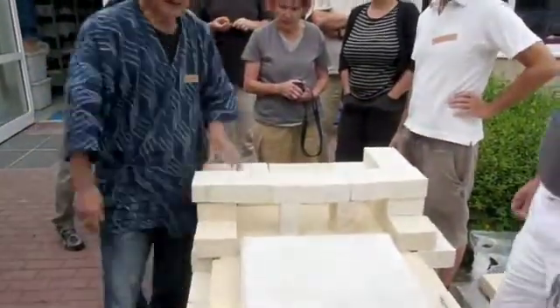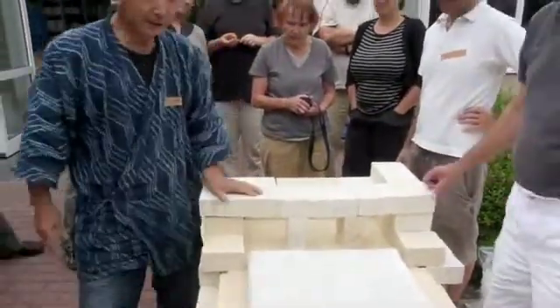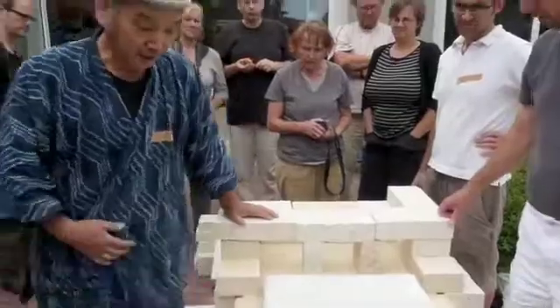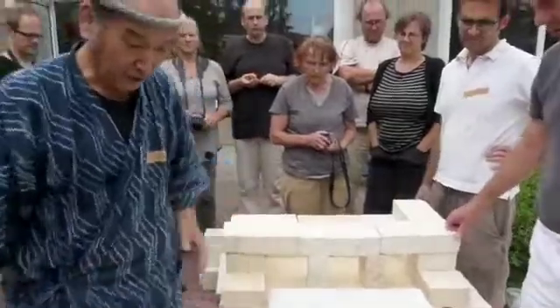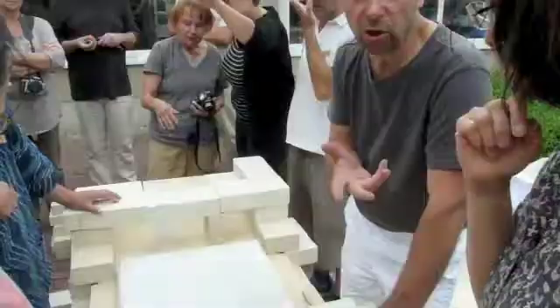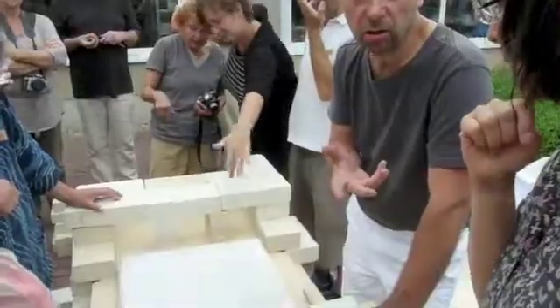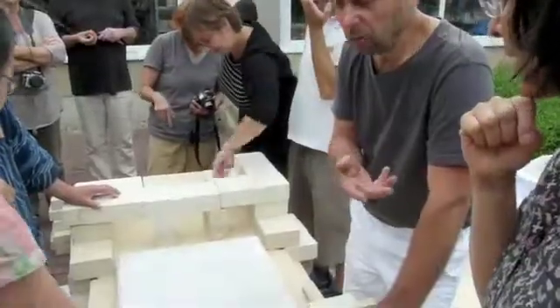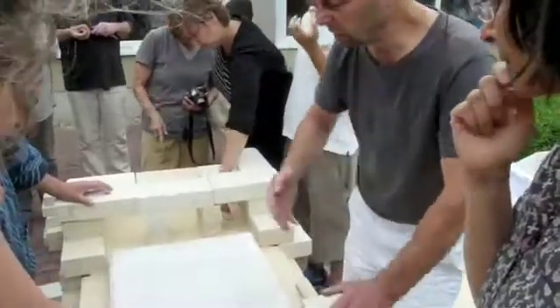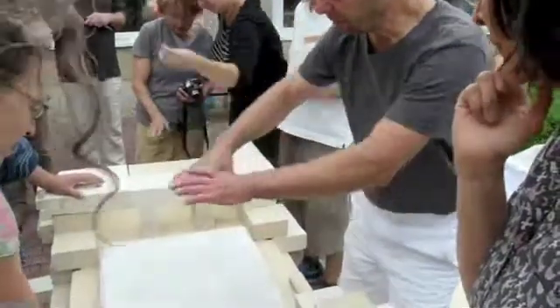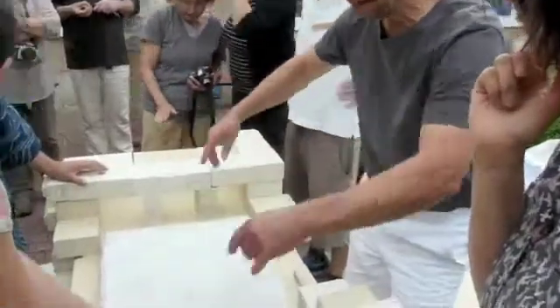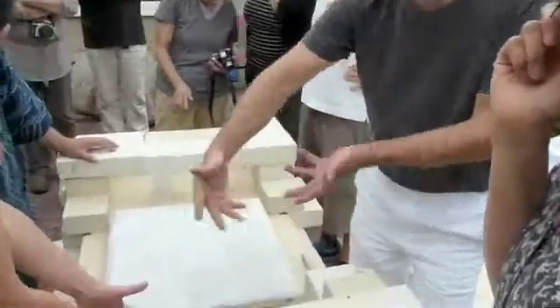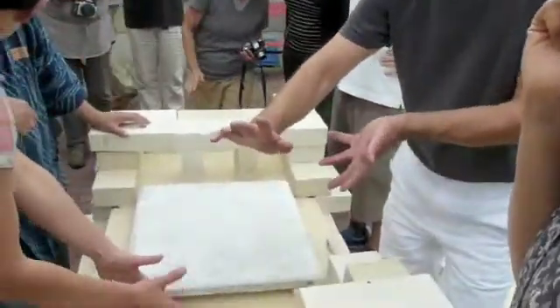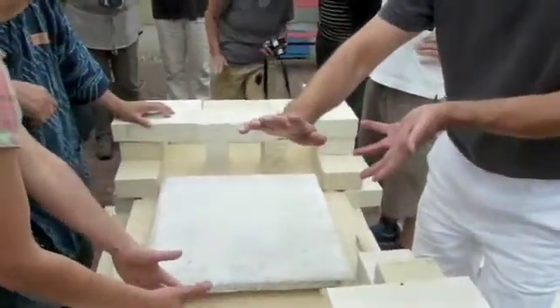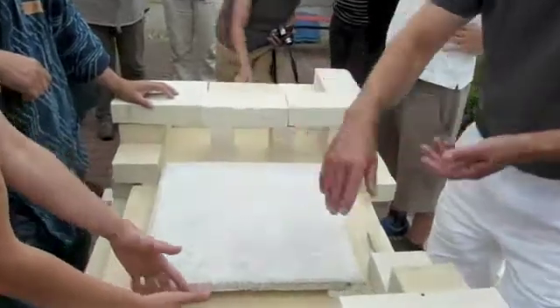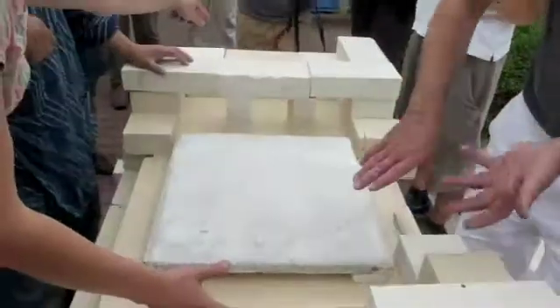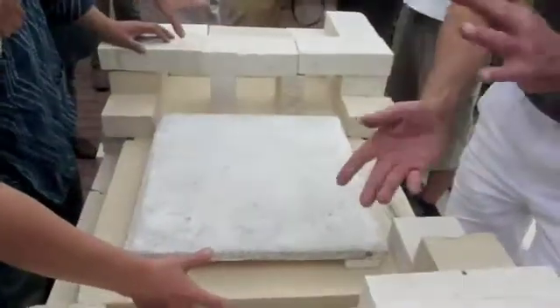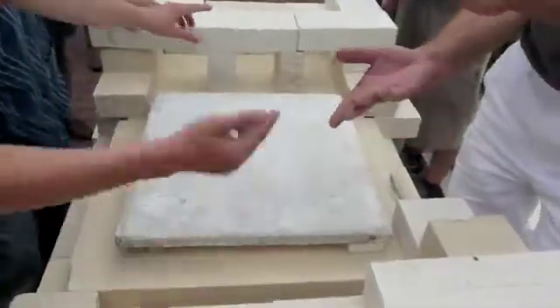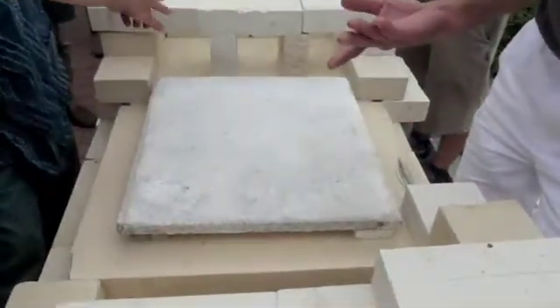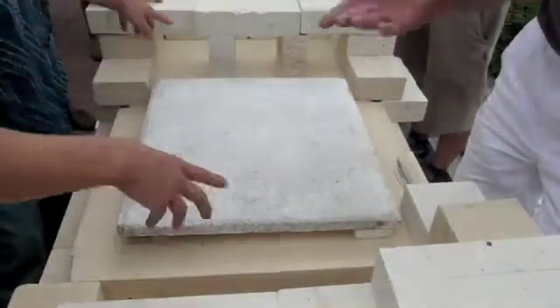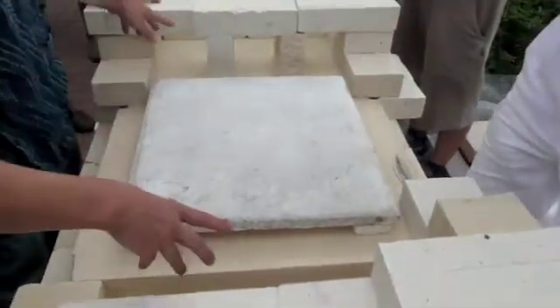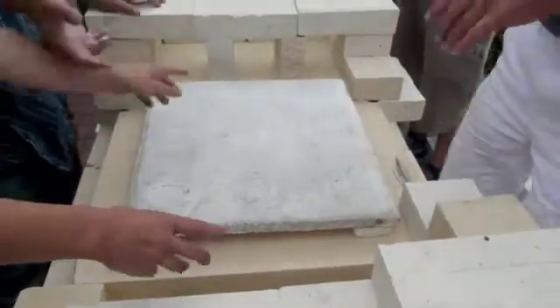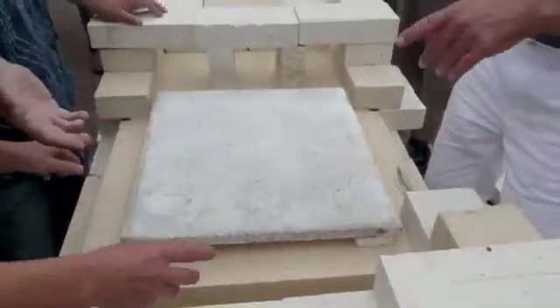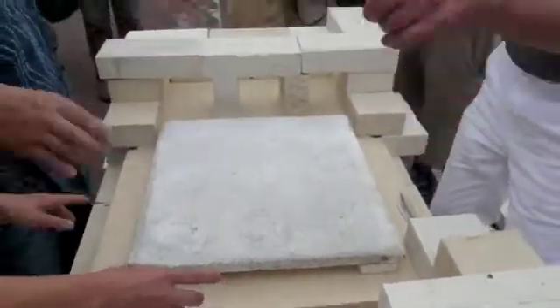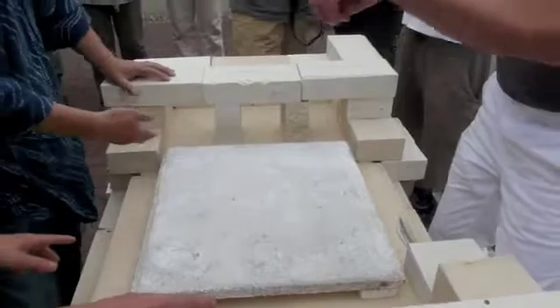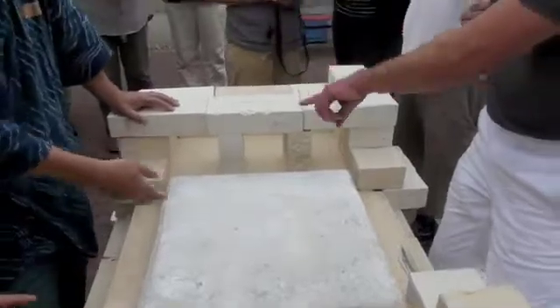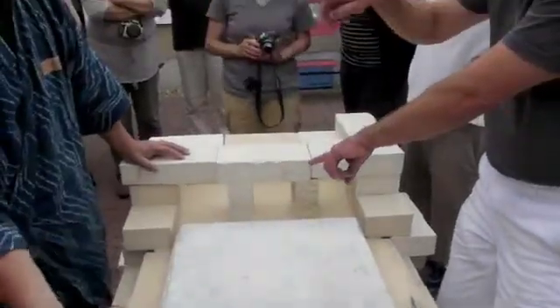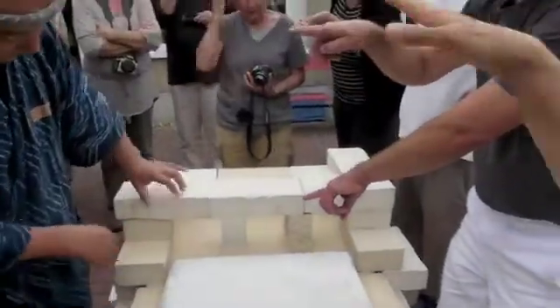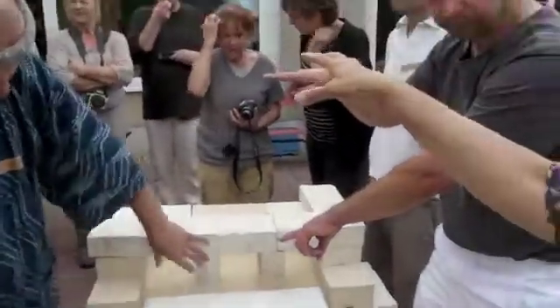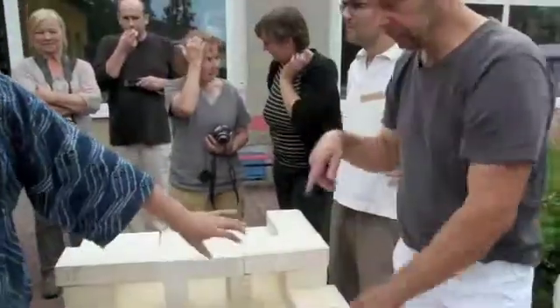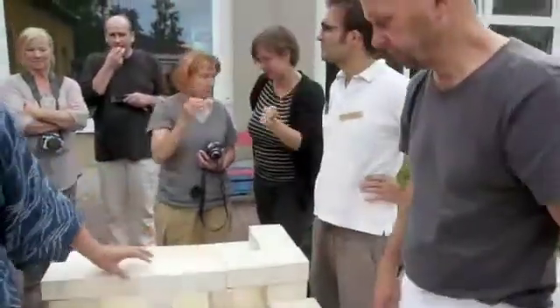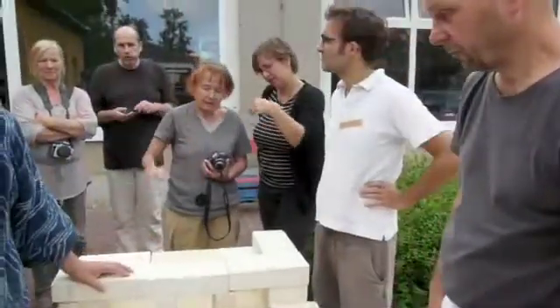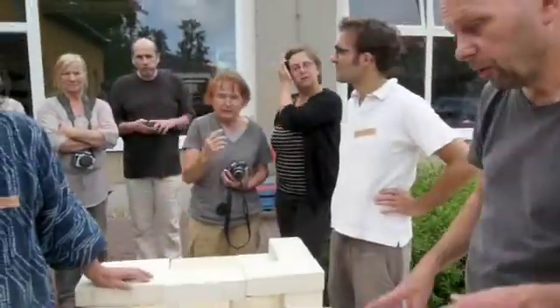Now you are understanding the image. The amount of air coming here and arriving here — it's the same, almost the same. Kind of calculated.